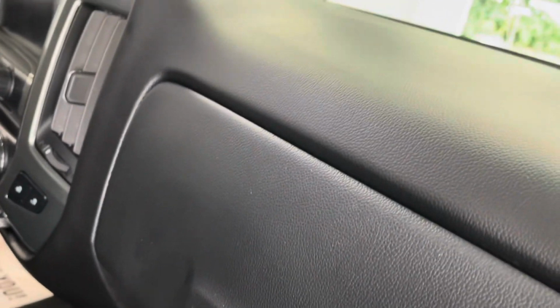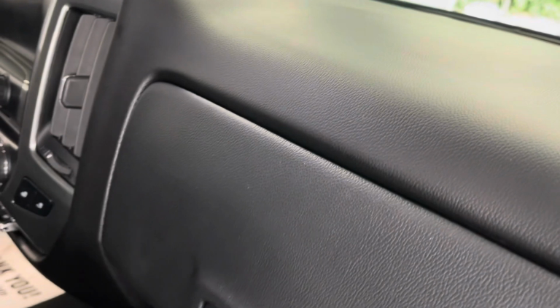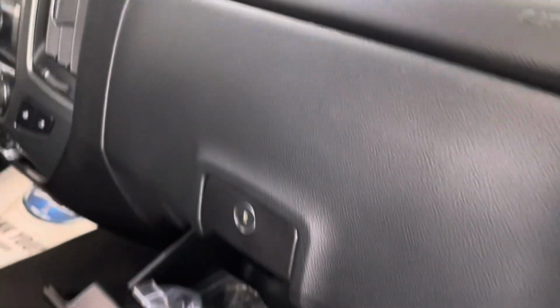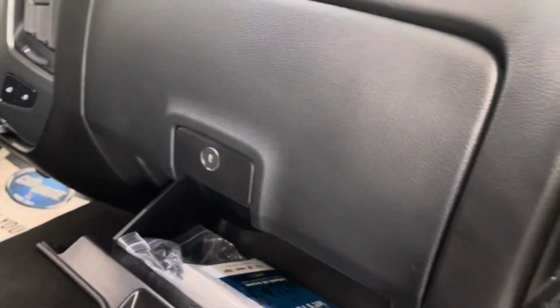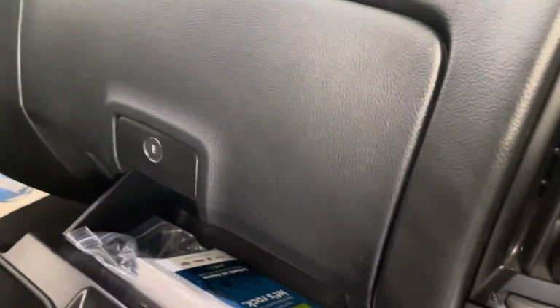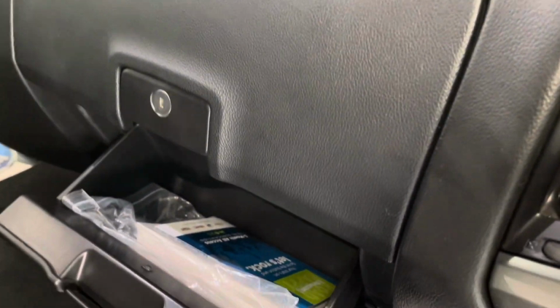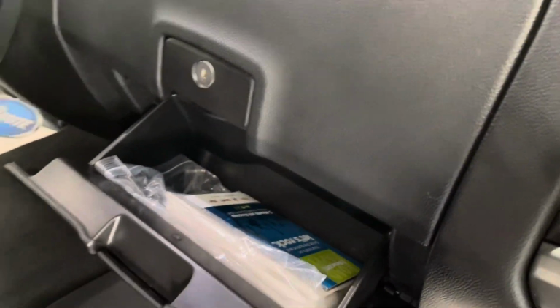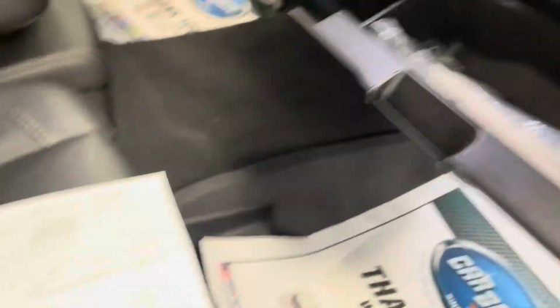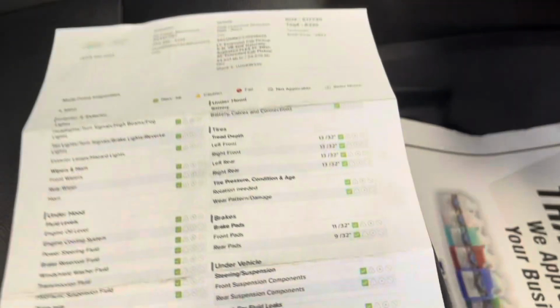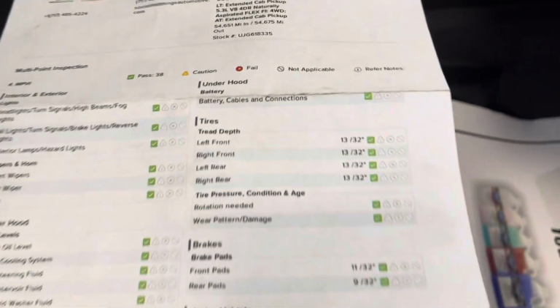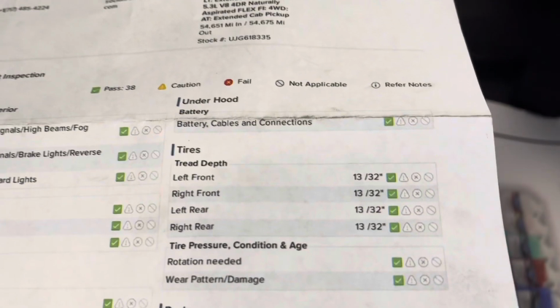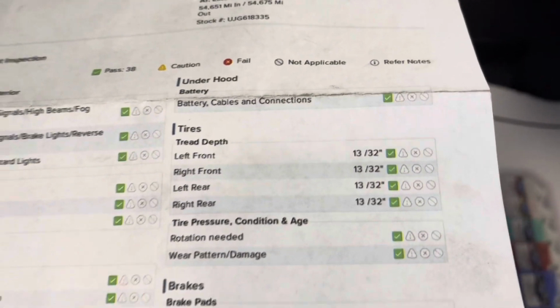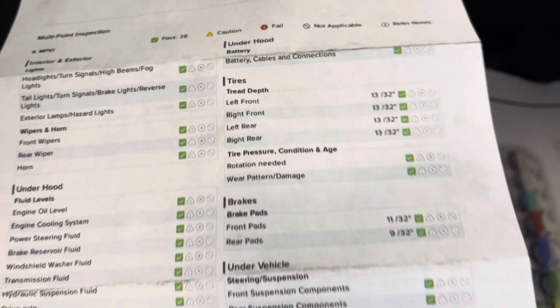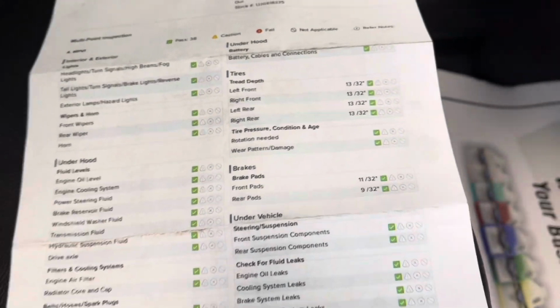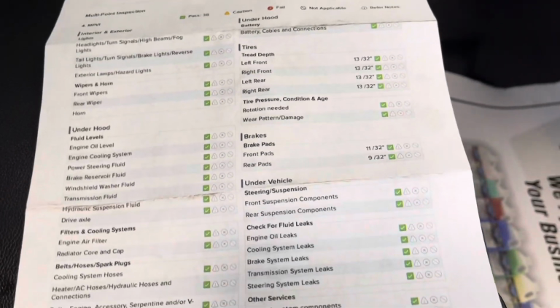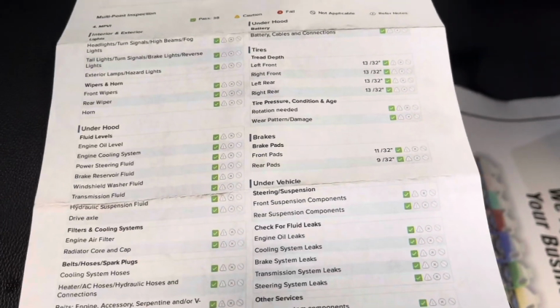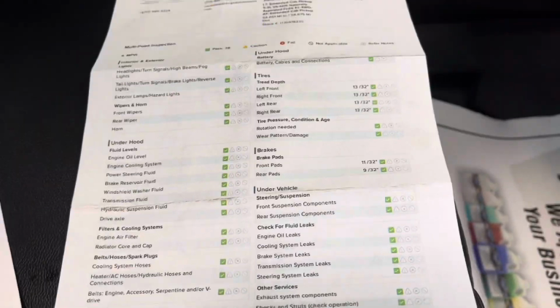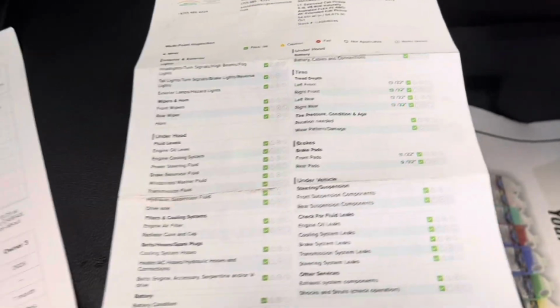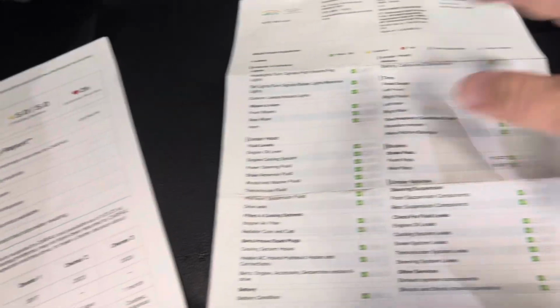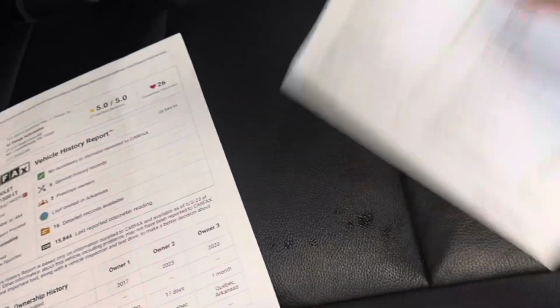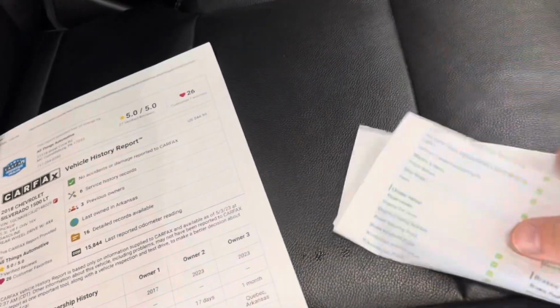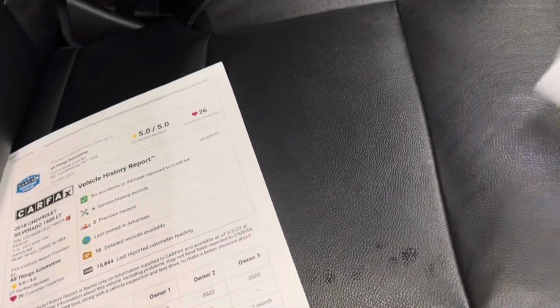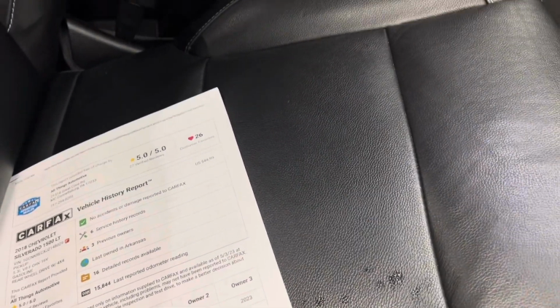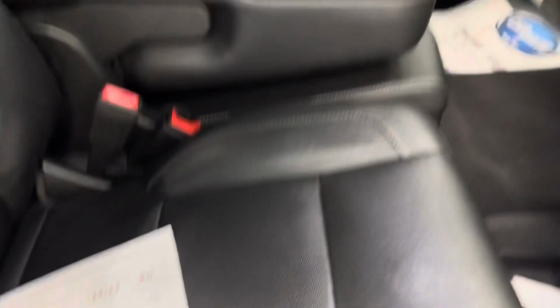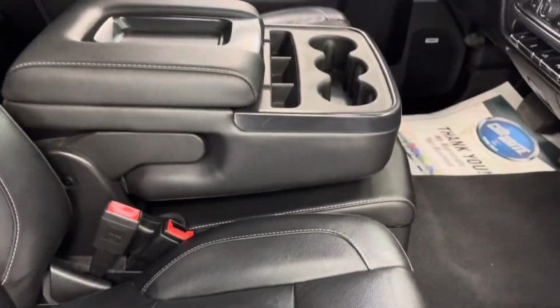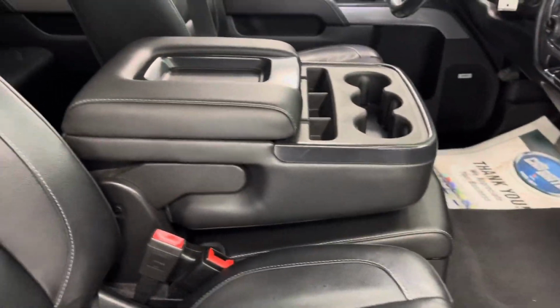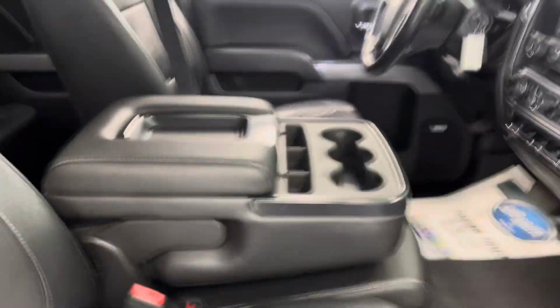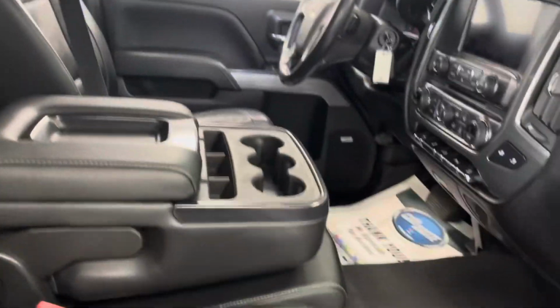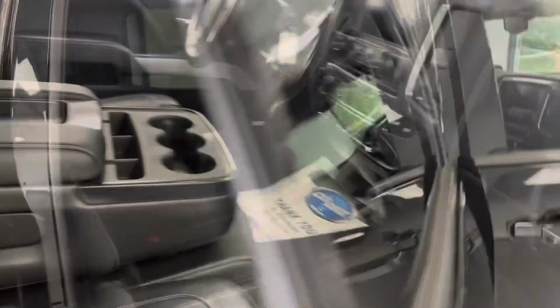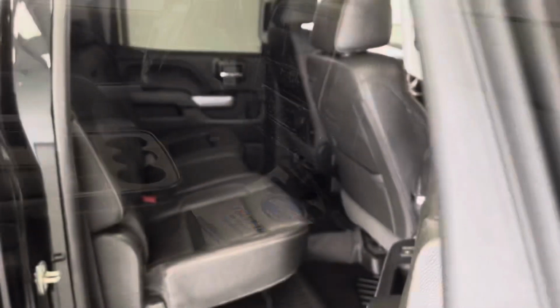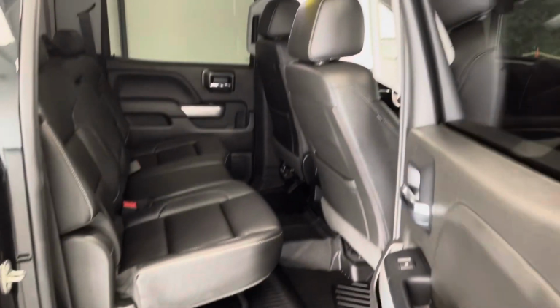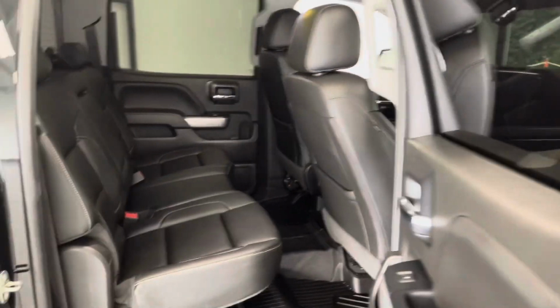Let's go ahead and take a look at the used car mechanical check sheet, which you can find with all vehicles here at All Things Automotive. 13/32nds — that's a brand new tire all the way around. Everything is green, good to go, so you don't have to put money into the wearables shortly after purchasing.